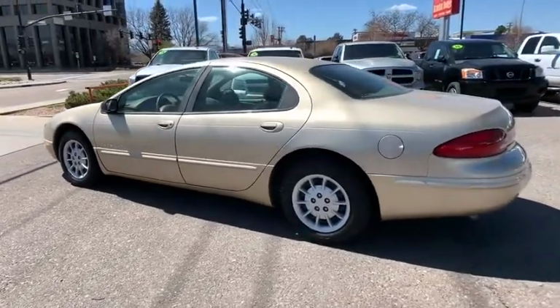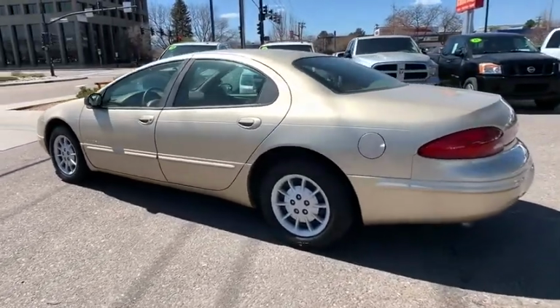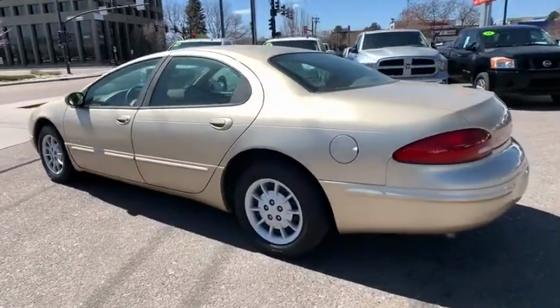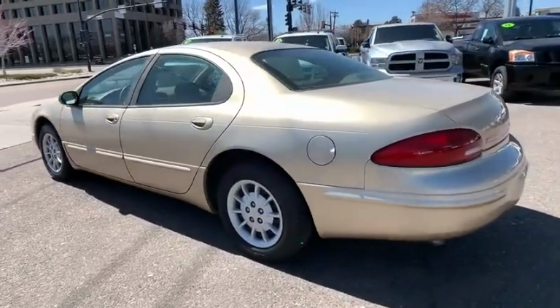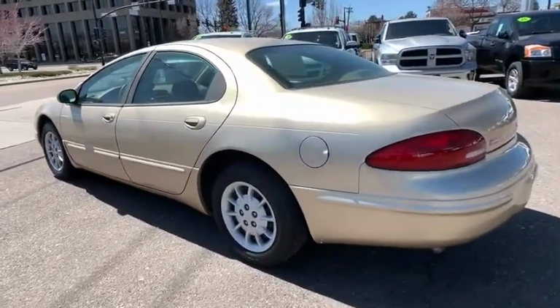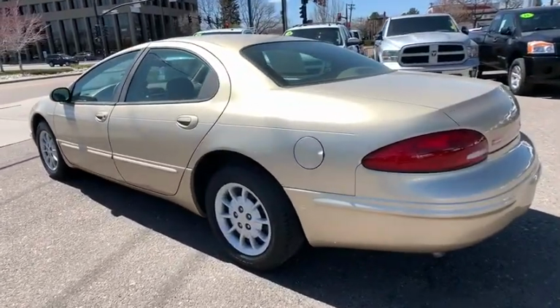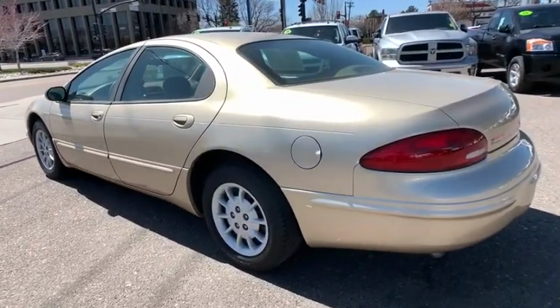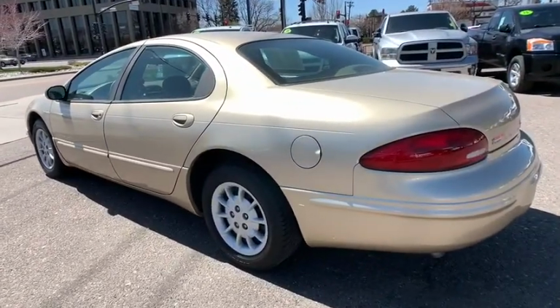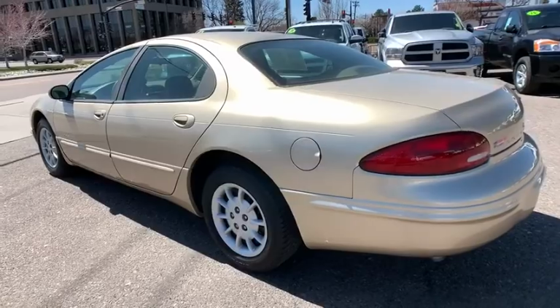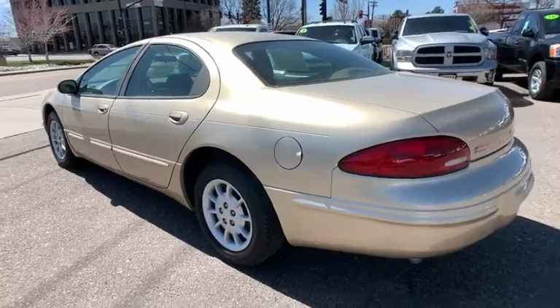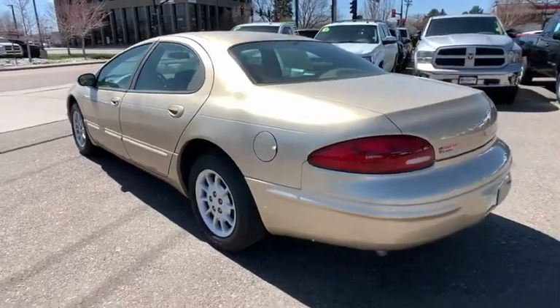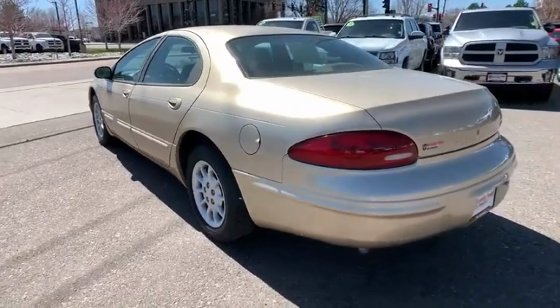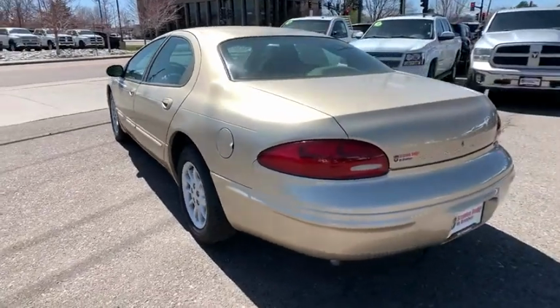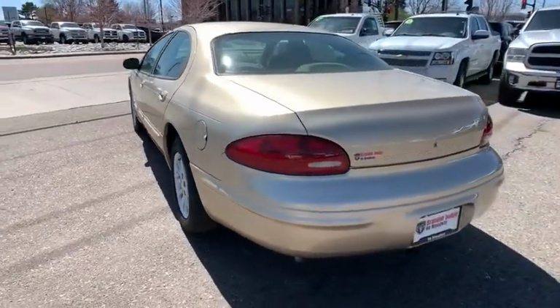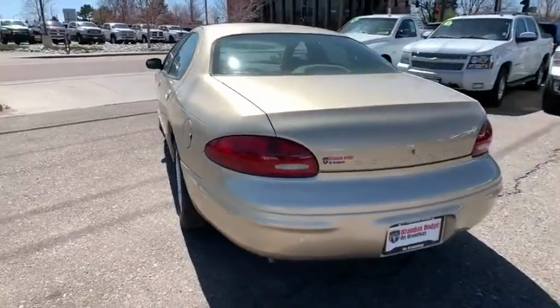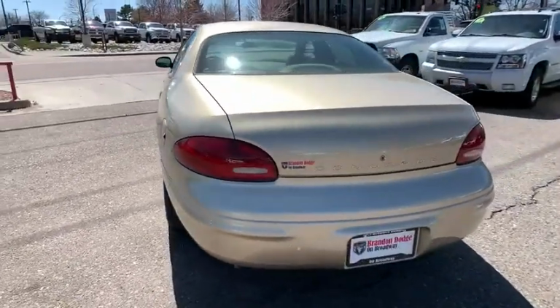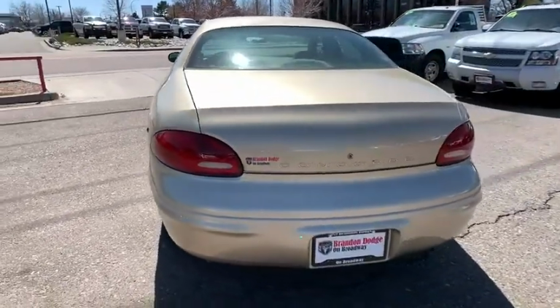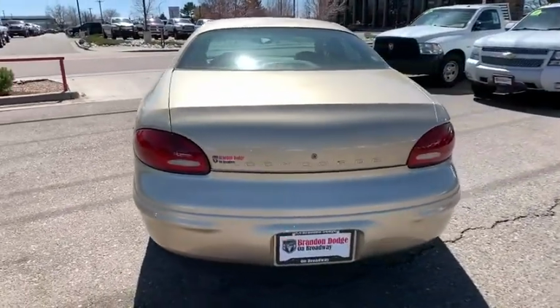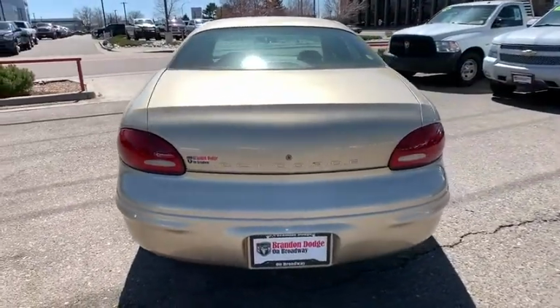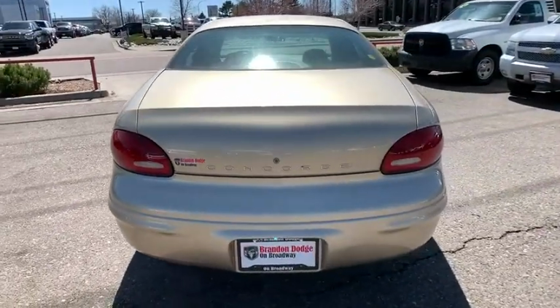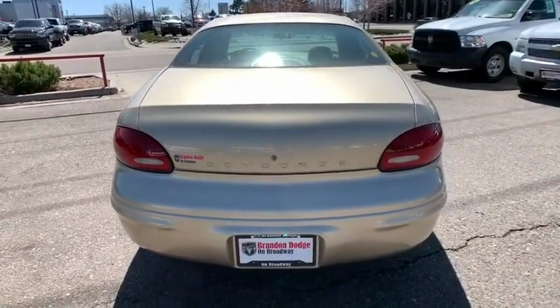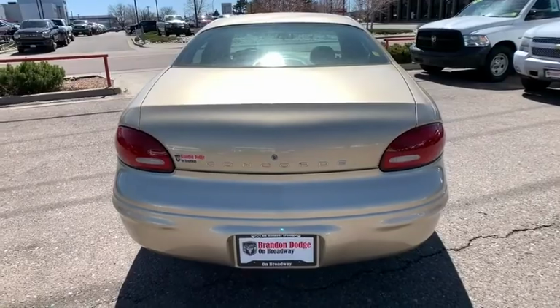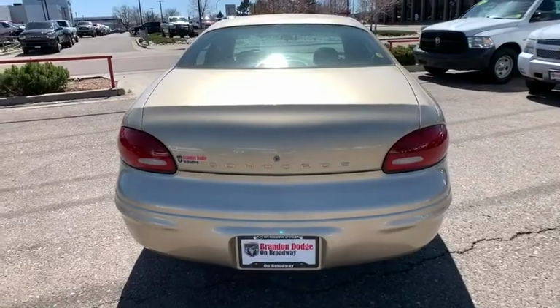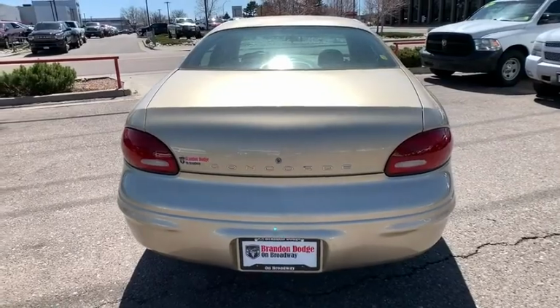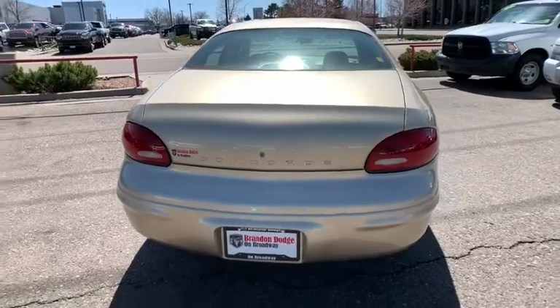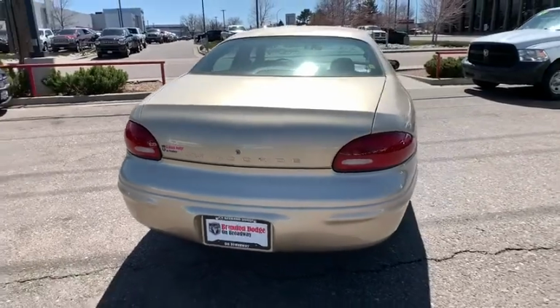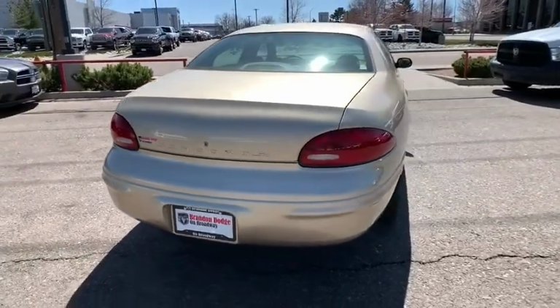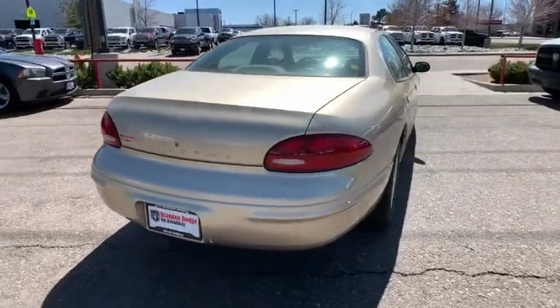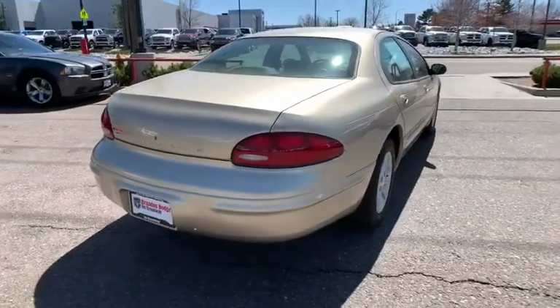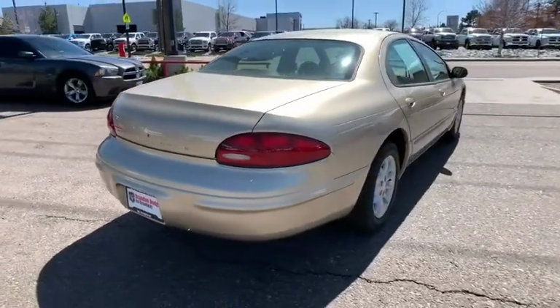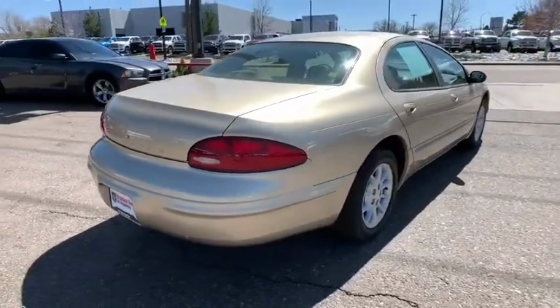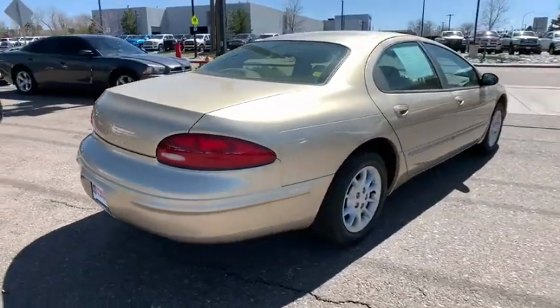Here are some of this vehicle's great options: power steering, front wheel drive, automatic transmission, cruise control, remote power door locks, power windows, tachometer, tilt steering wheel, power mirrors, and privacy glass.